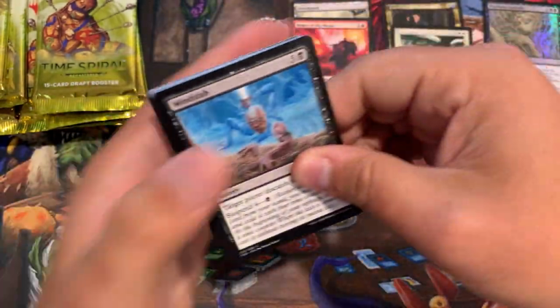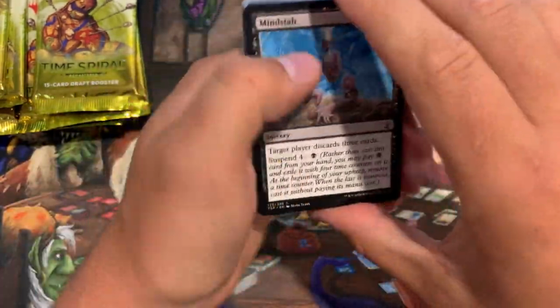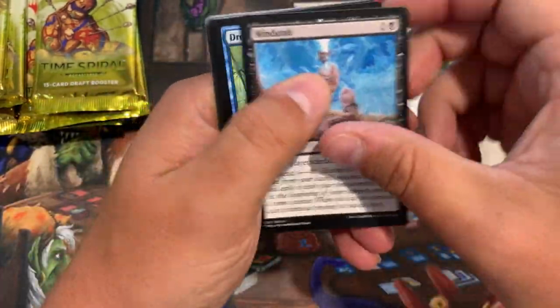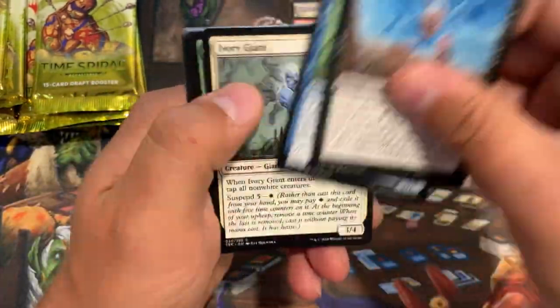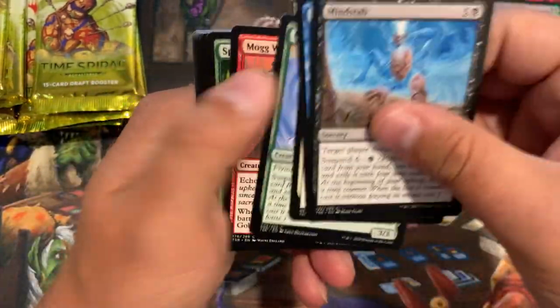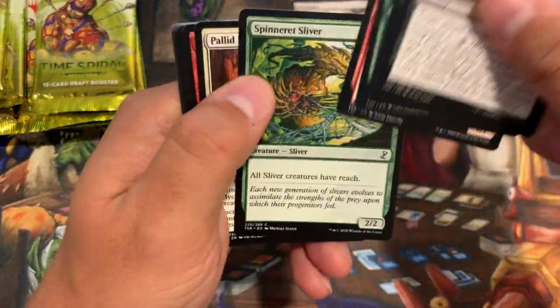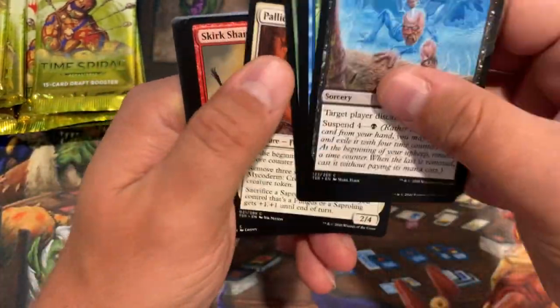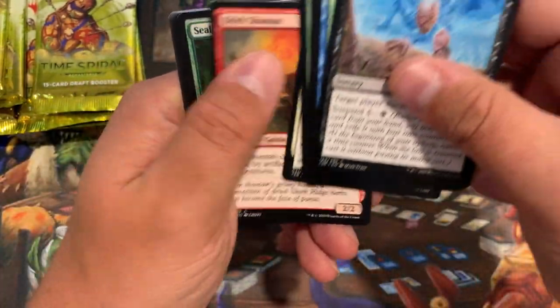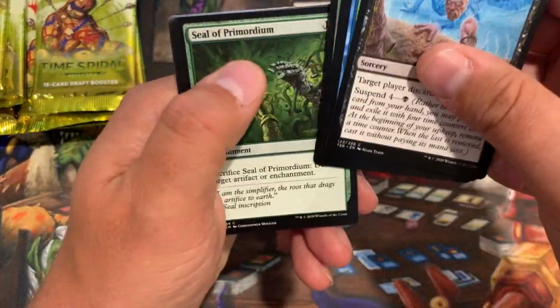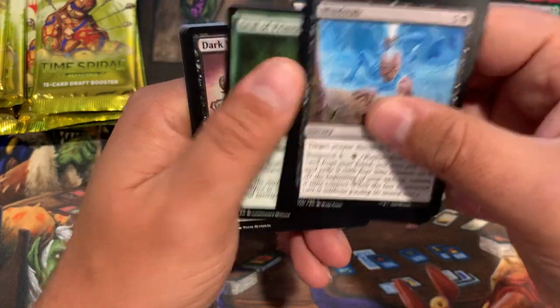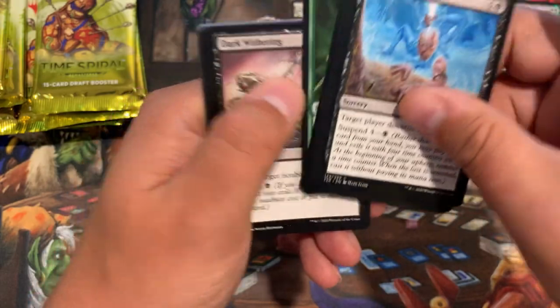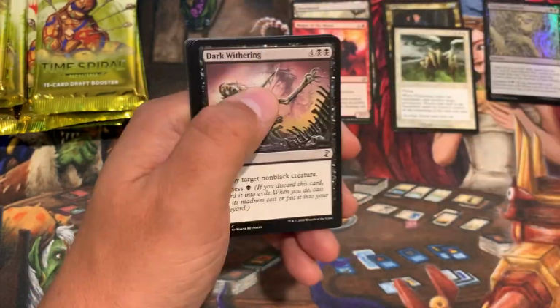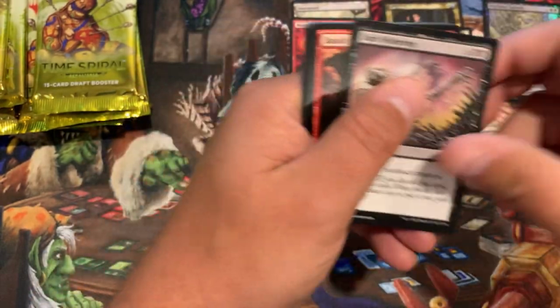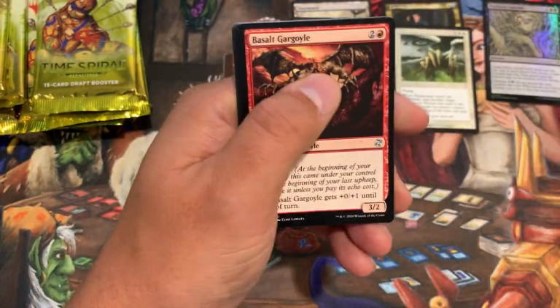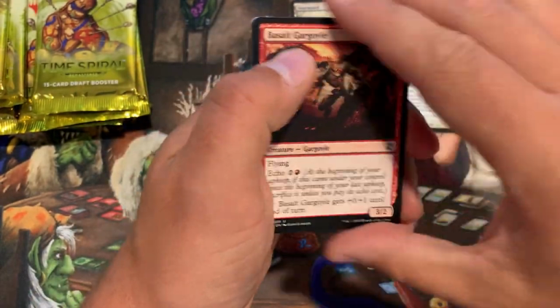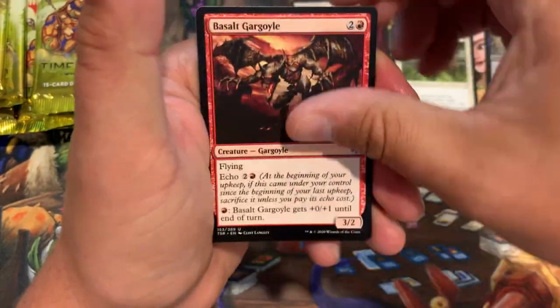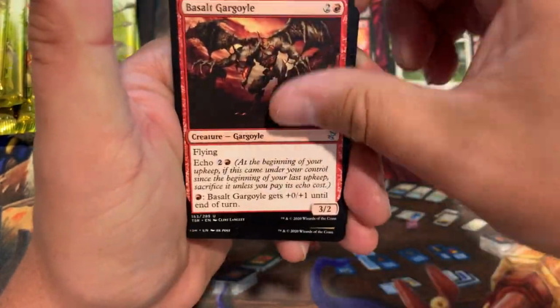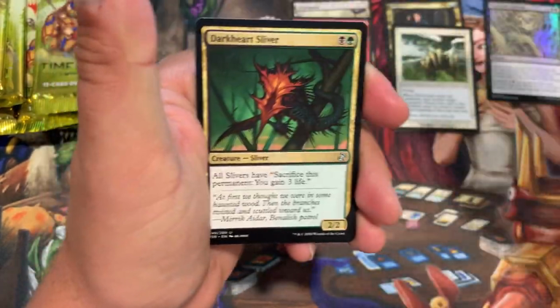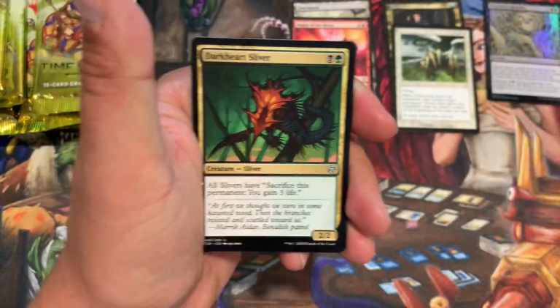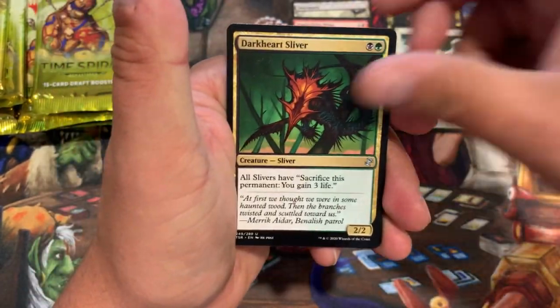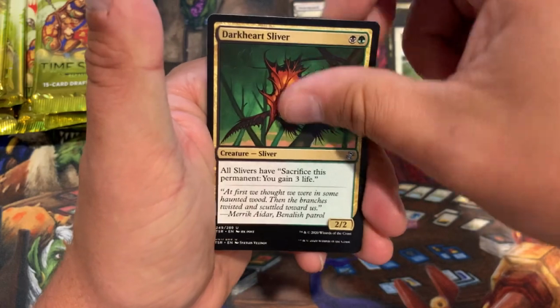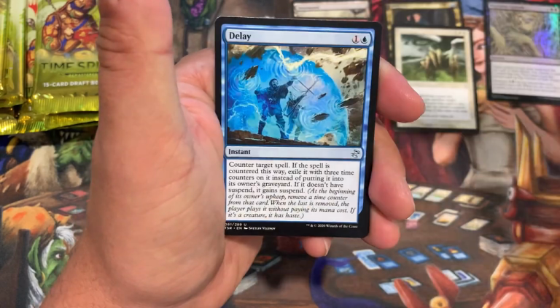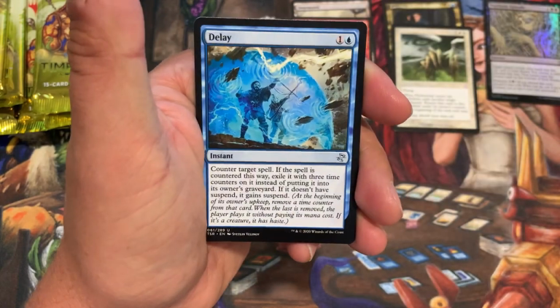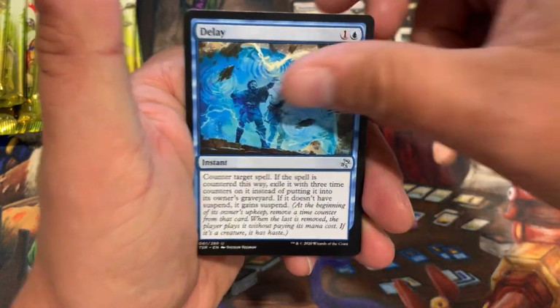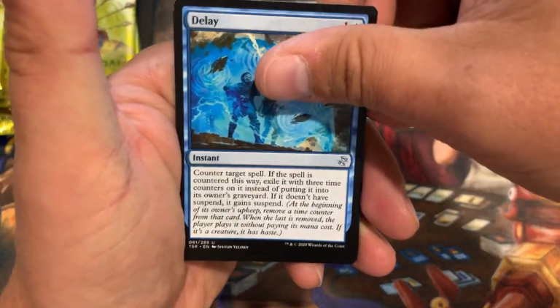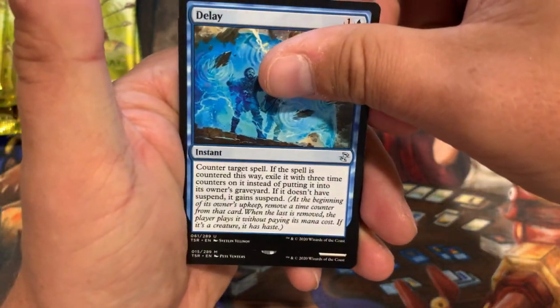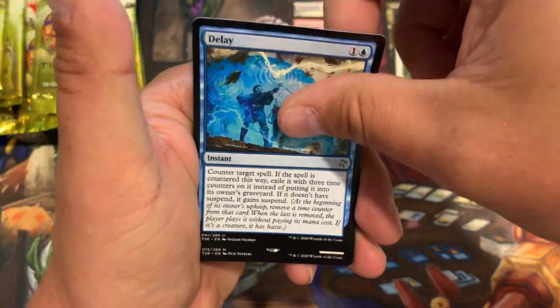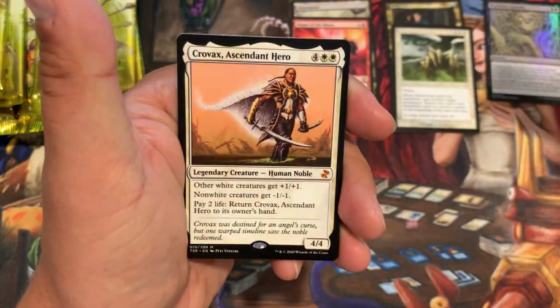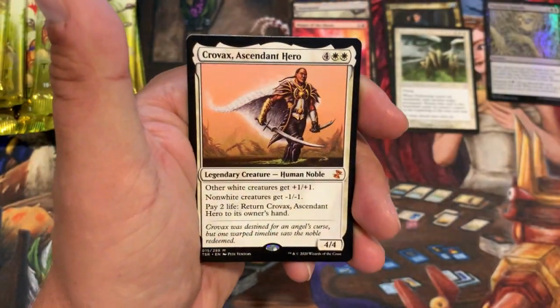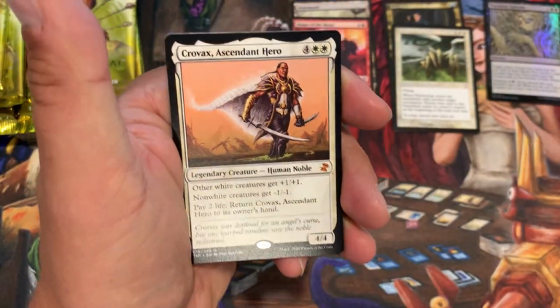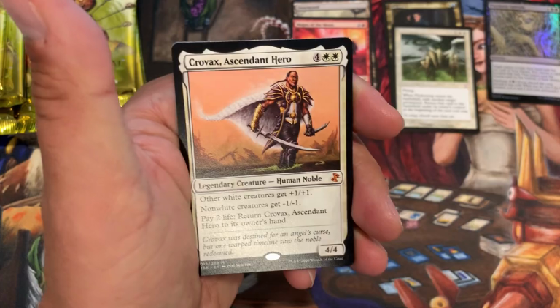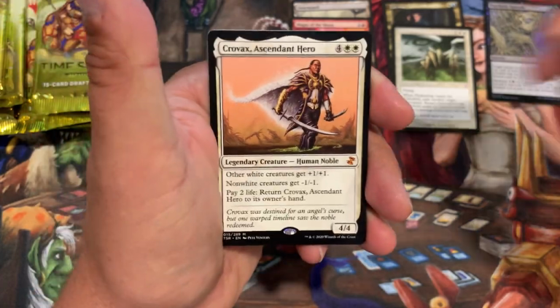I love these packs — I love the feel of the Belgium packs, so much nicer. No foil on this one: Salt, Dark Heart, Delay, and Crovax. We got a Crovax last time too.